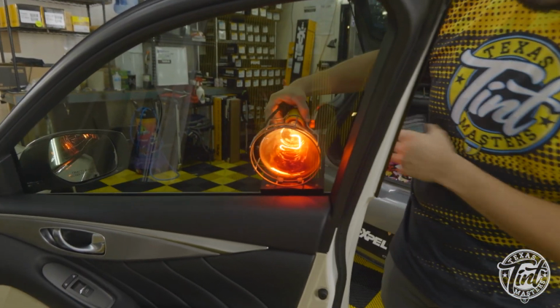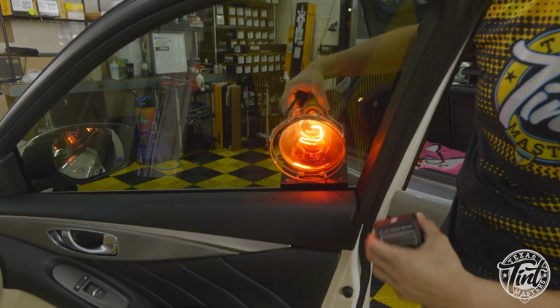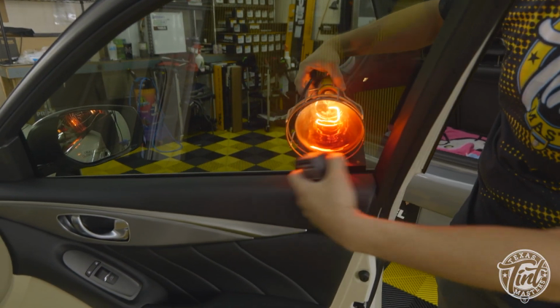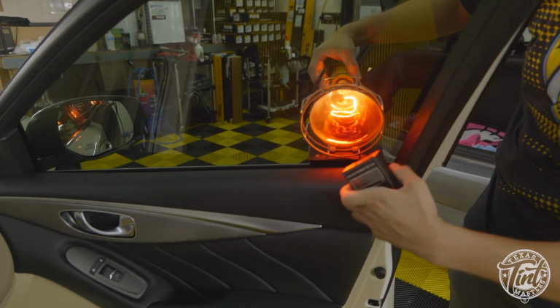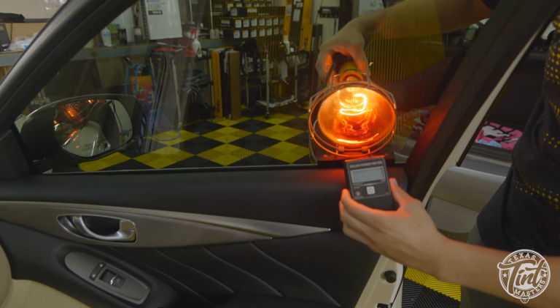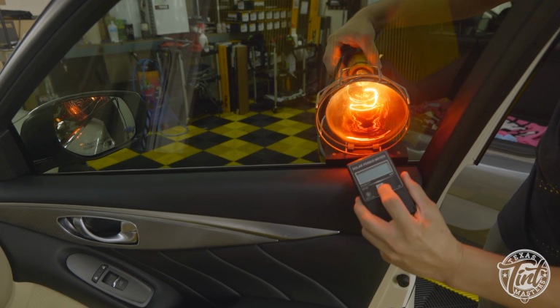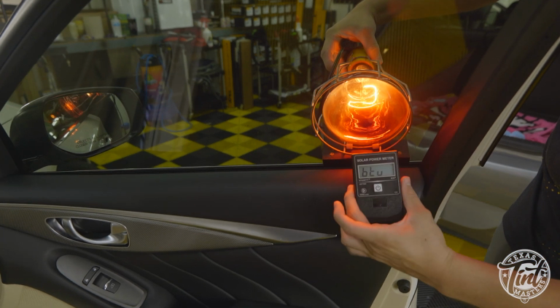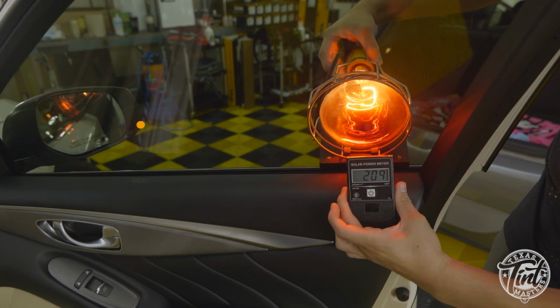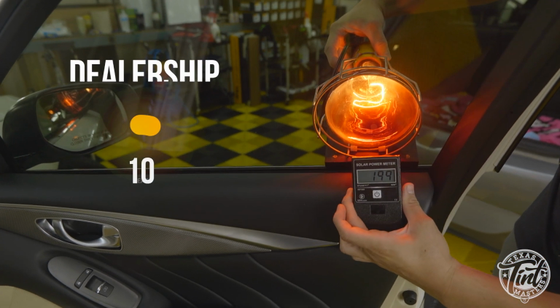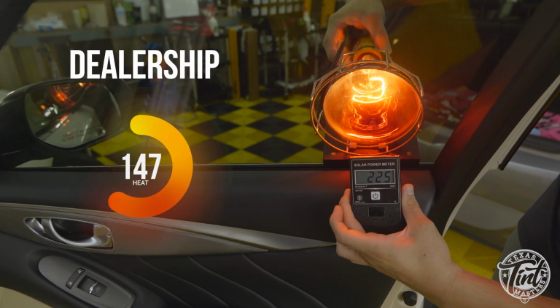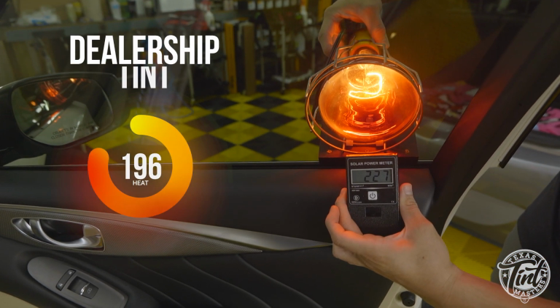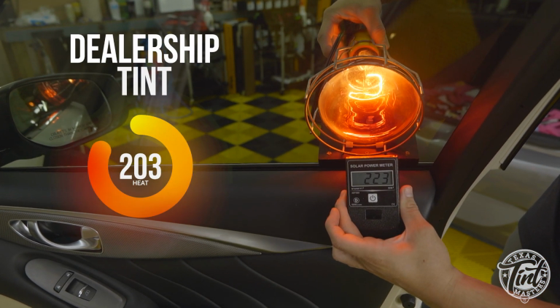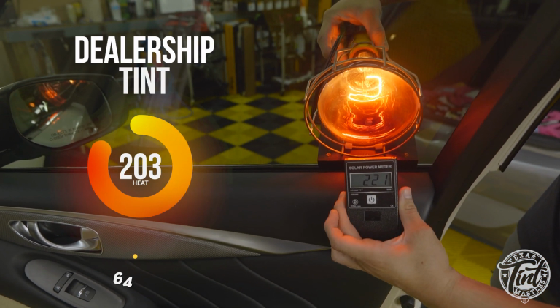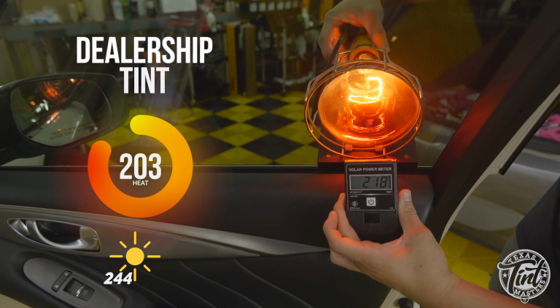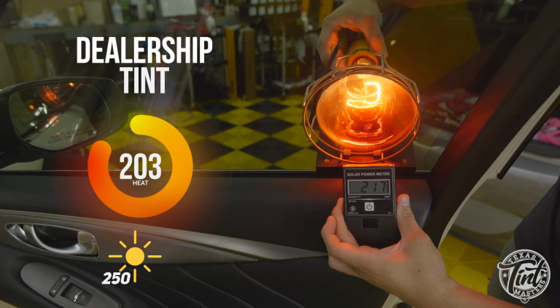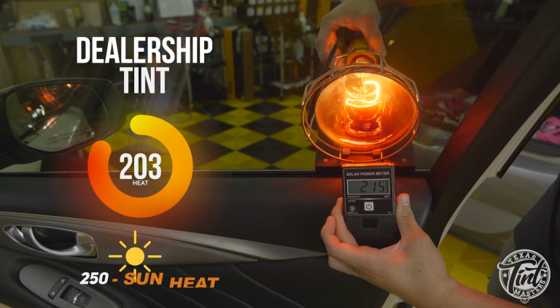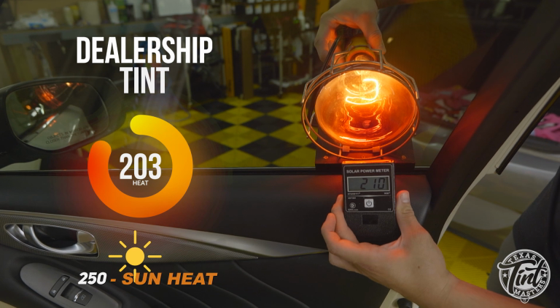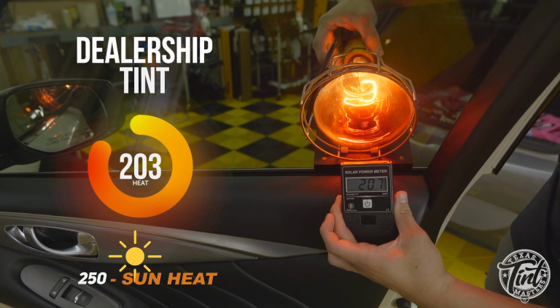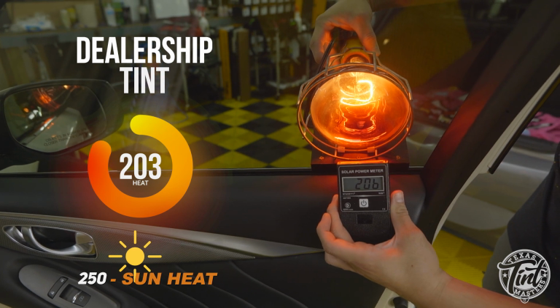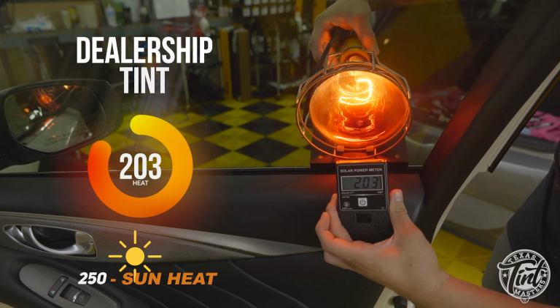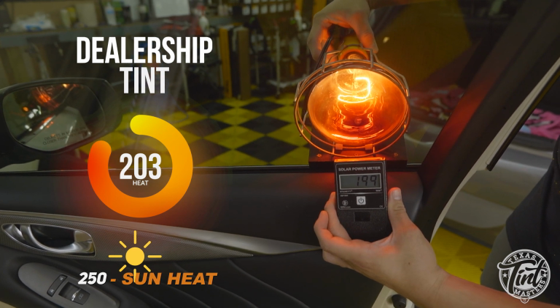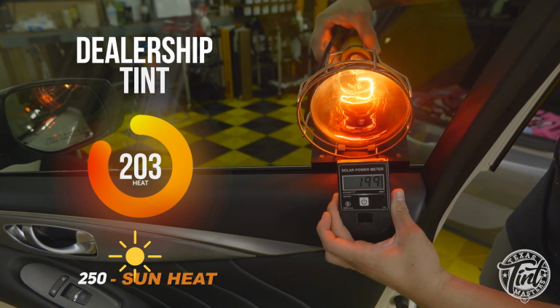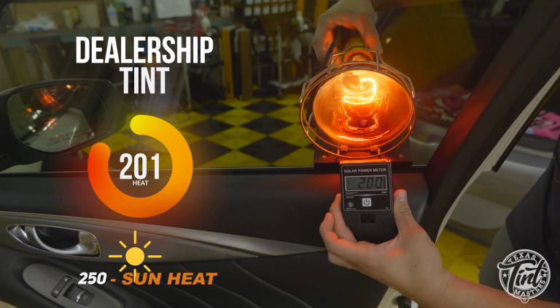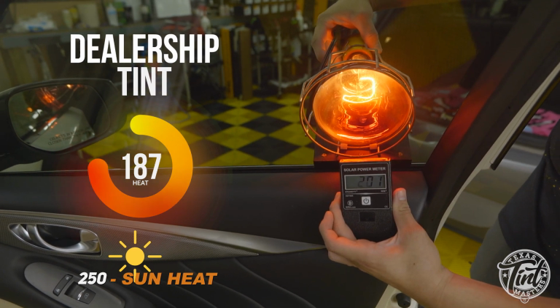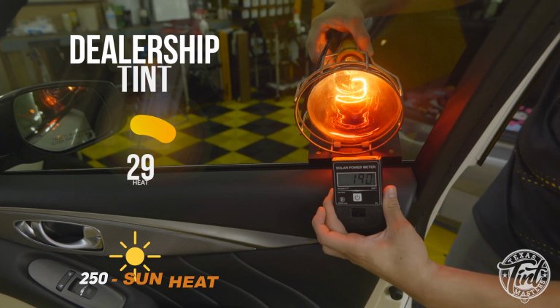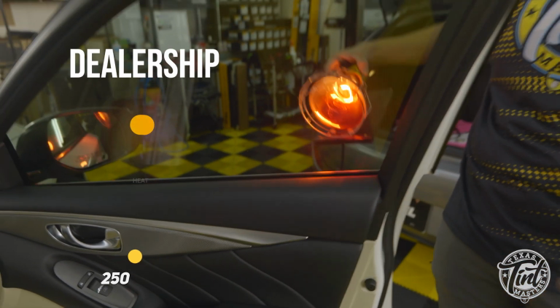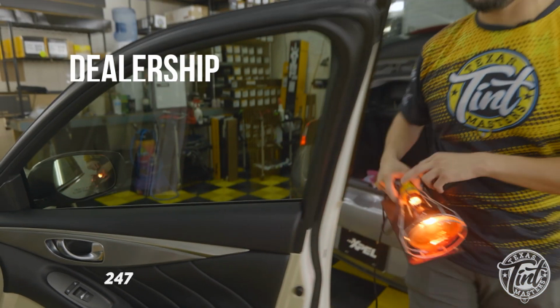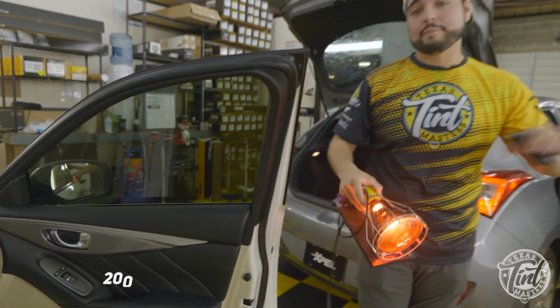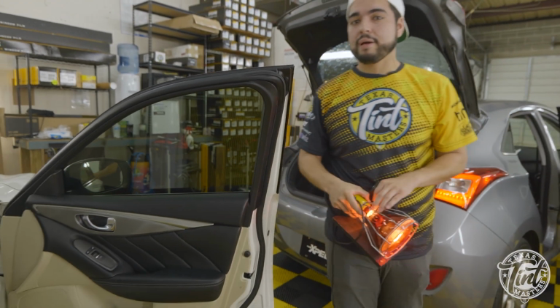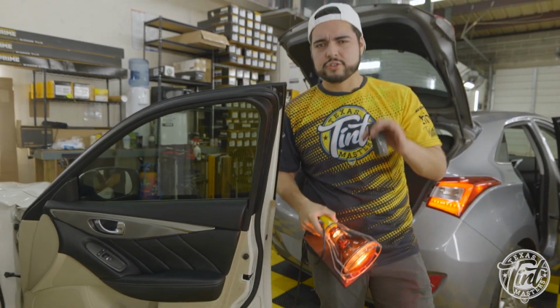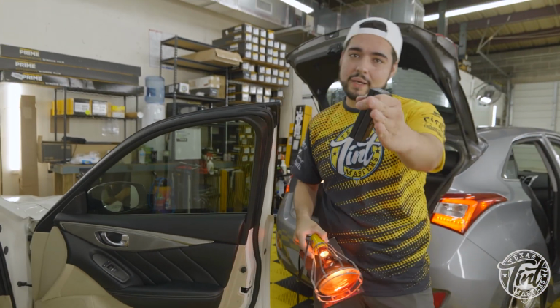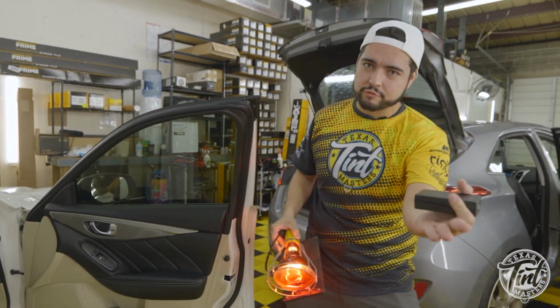I'm gonna place it right outside so that it's stable on that gasket, put this meter right in here, and this is the number we're getting through. The Sun will do about 250 — this is what we're getting right now through the dealership tint. We're gonna take this one off, replace it, and then do a side-by-side comparison to show you guys back home the difference.